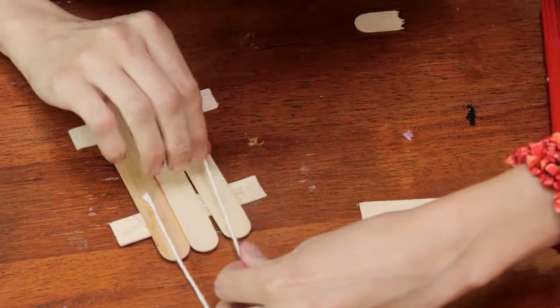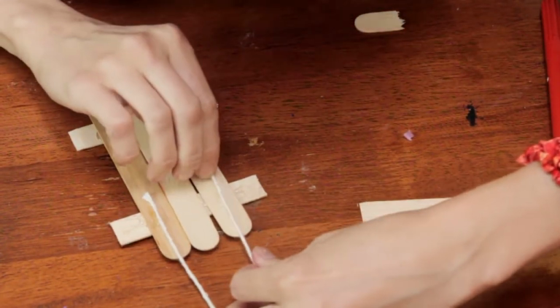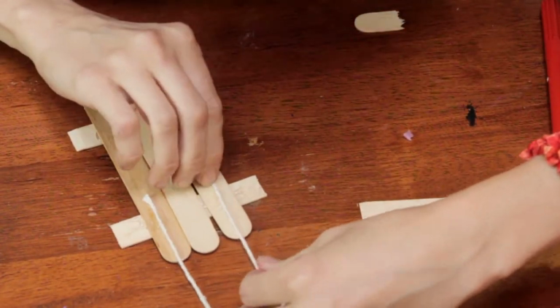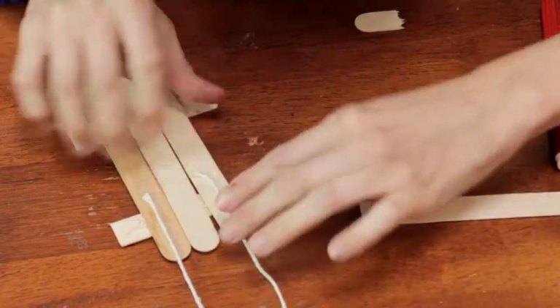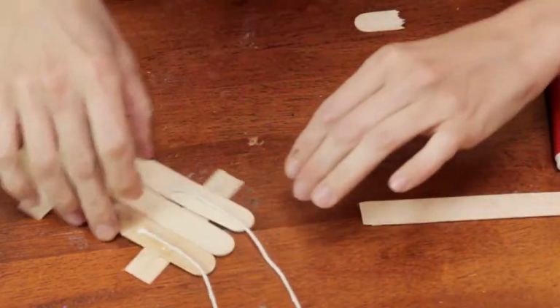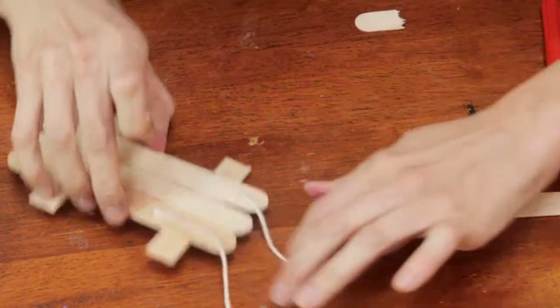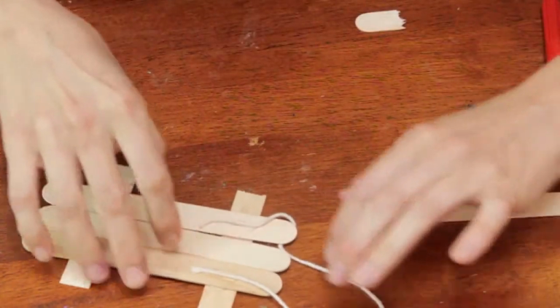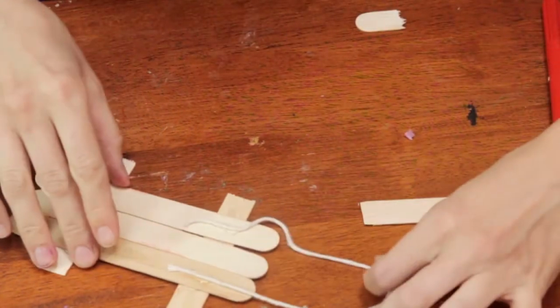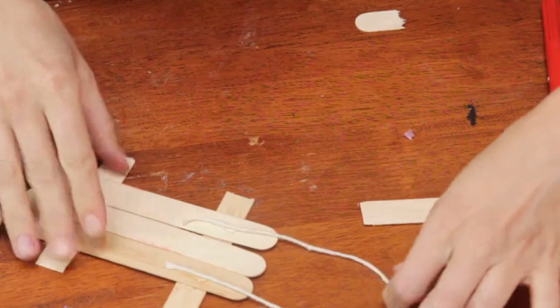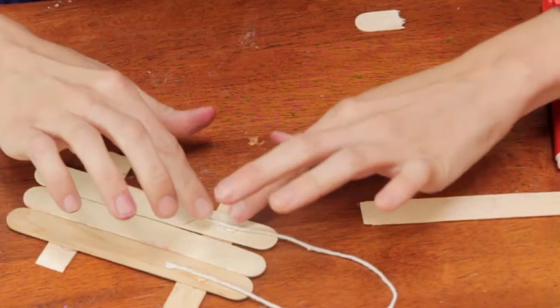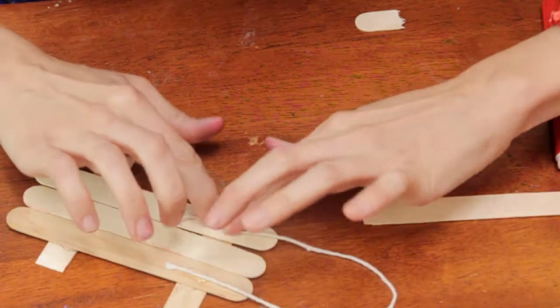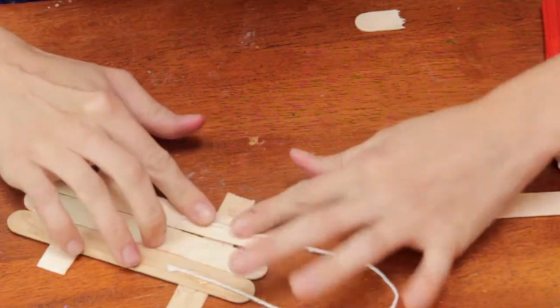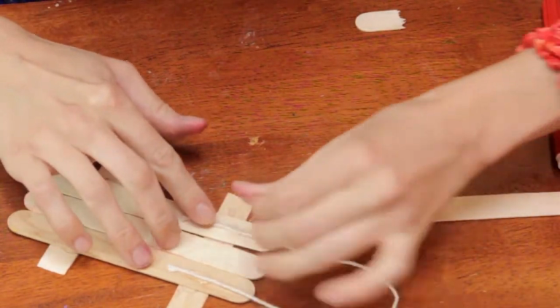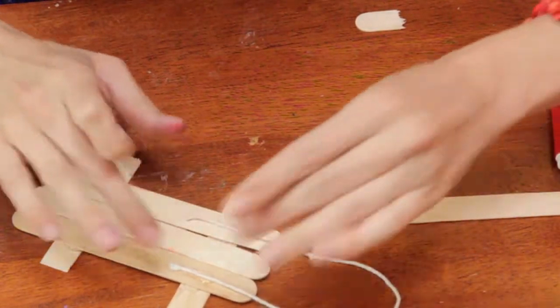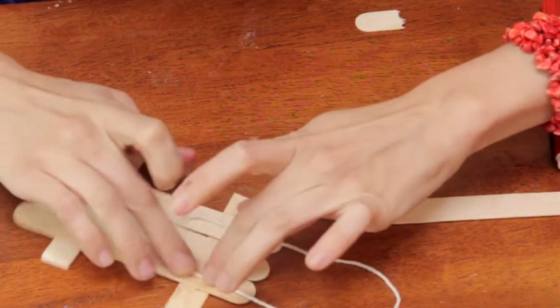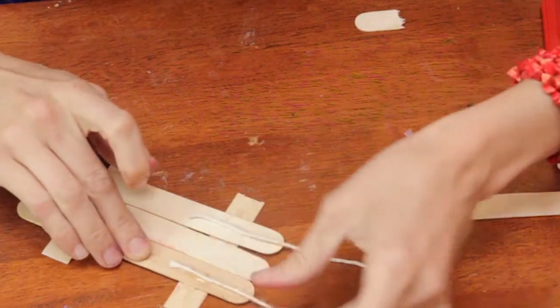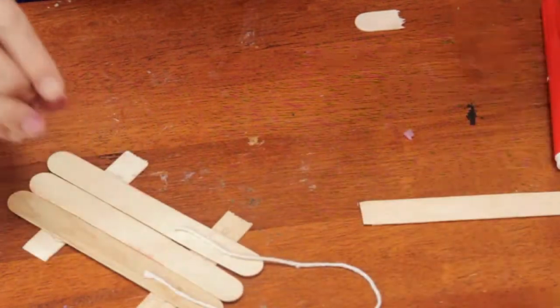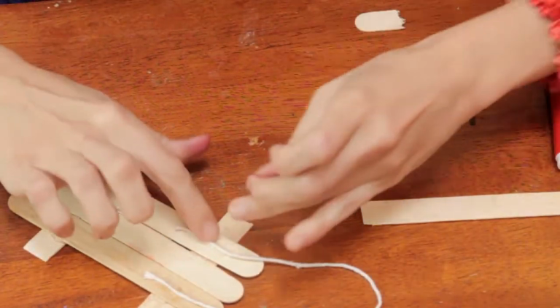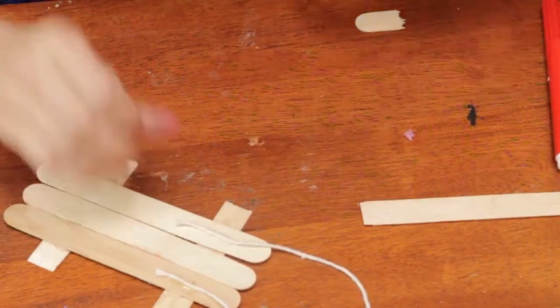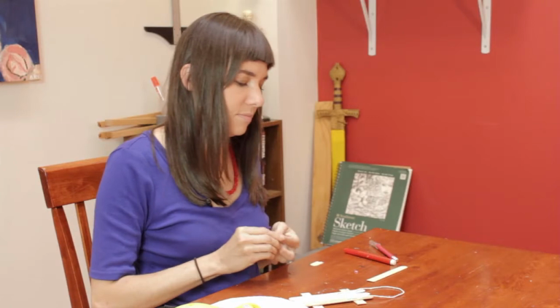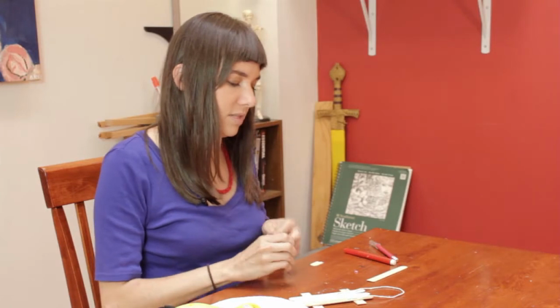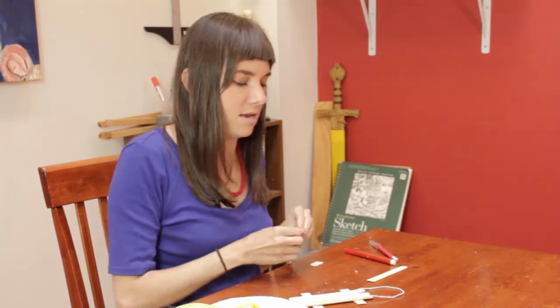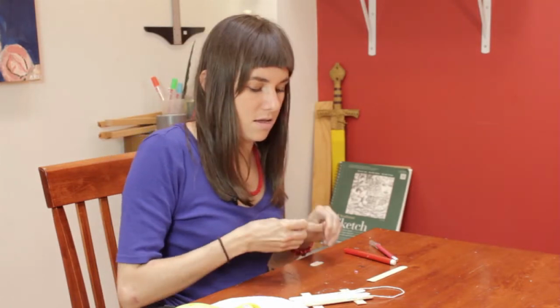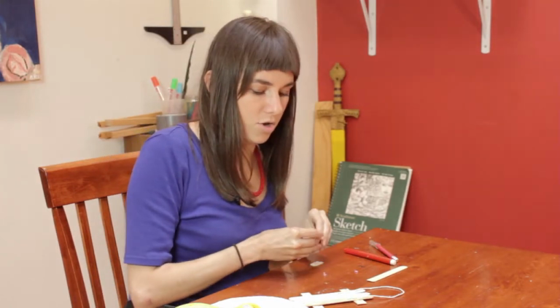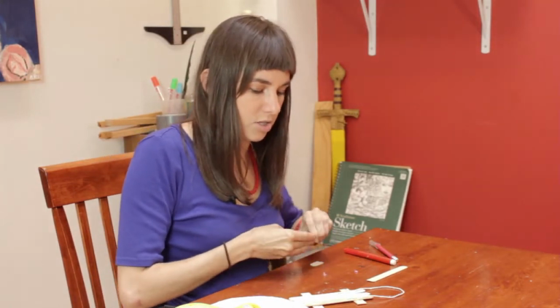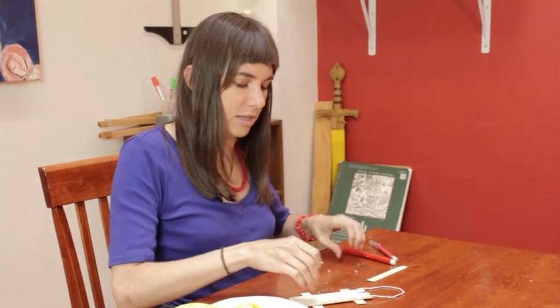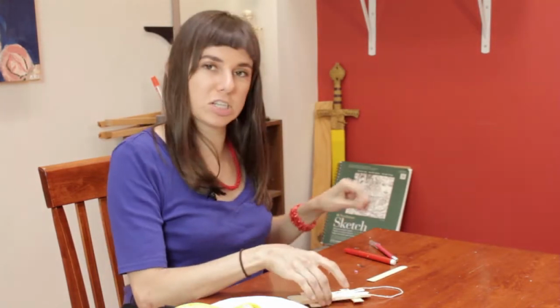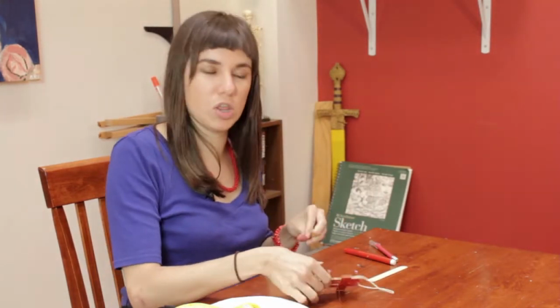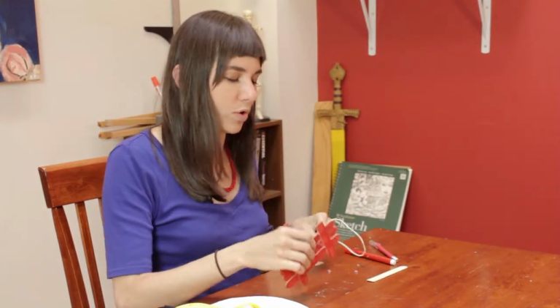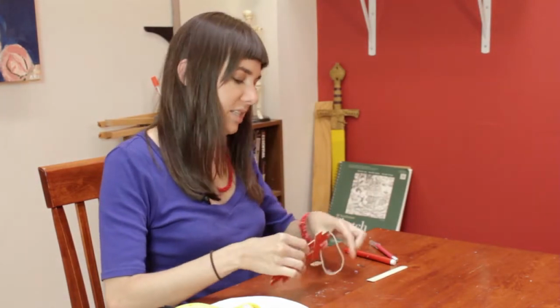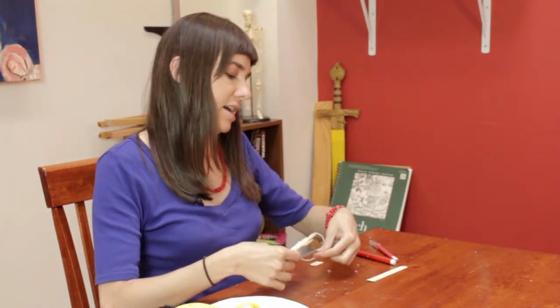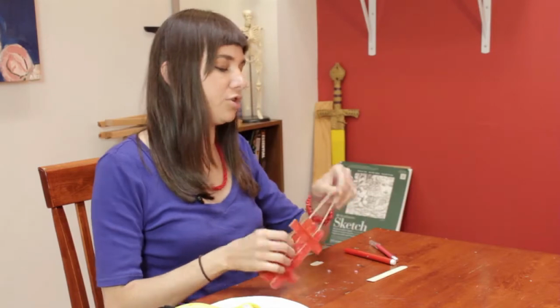Some glue on the back and putting that string in there. Make sure there's plenty of glue to really stick it good so that it'll last the whole Christmas season hanging on your tree.